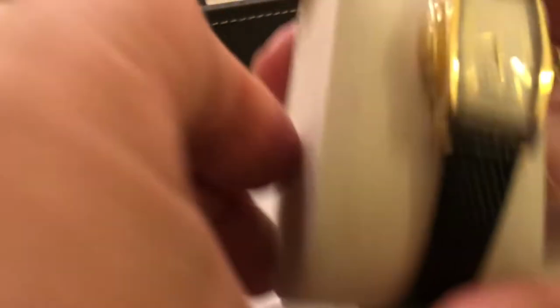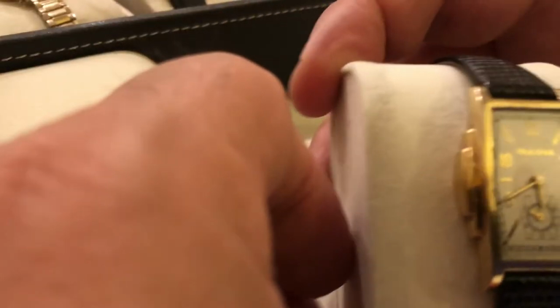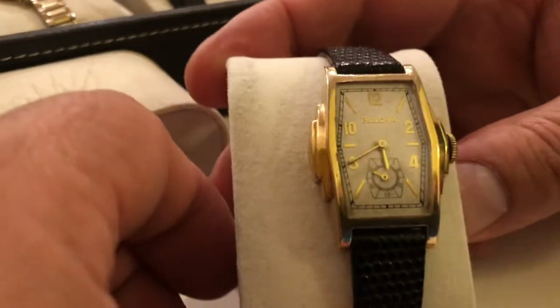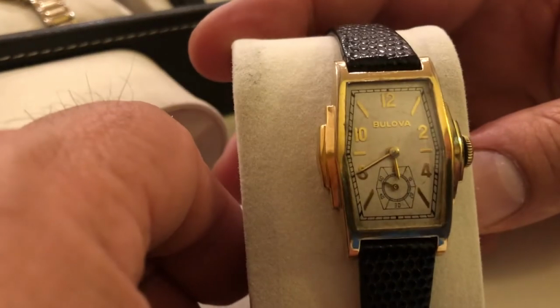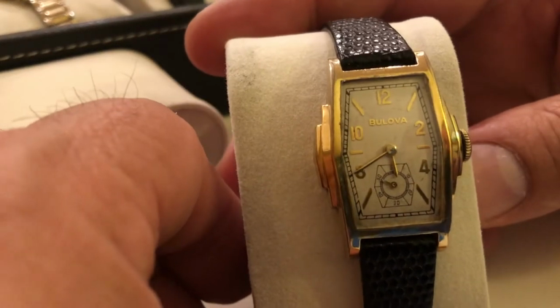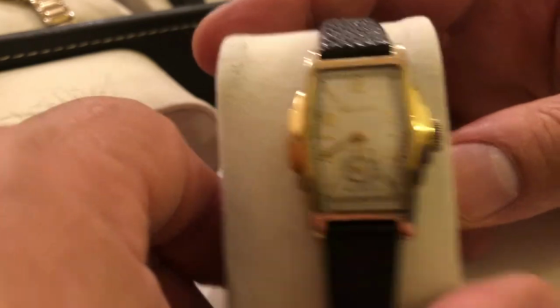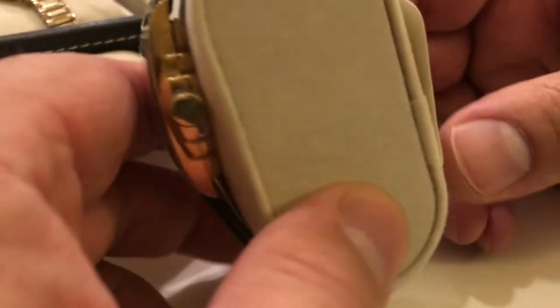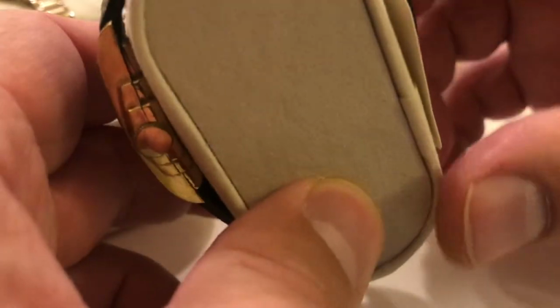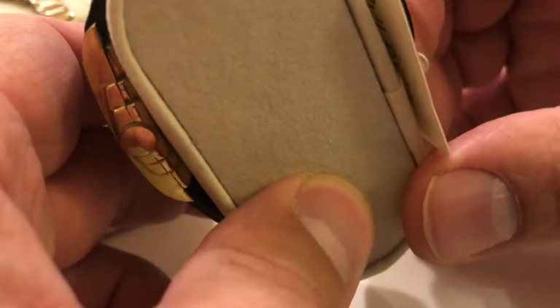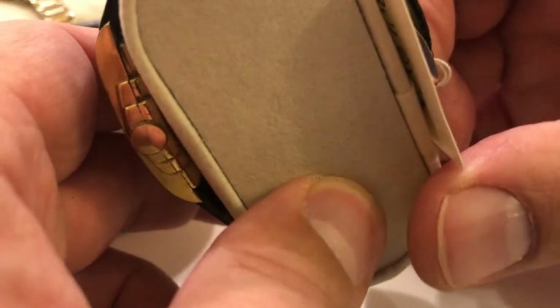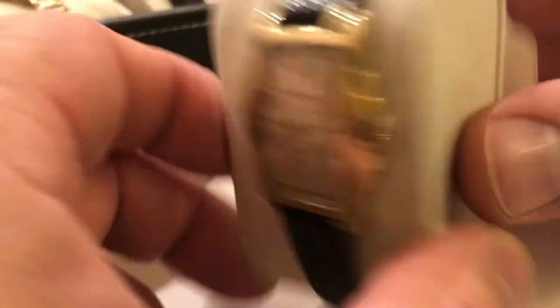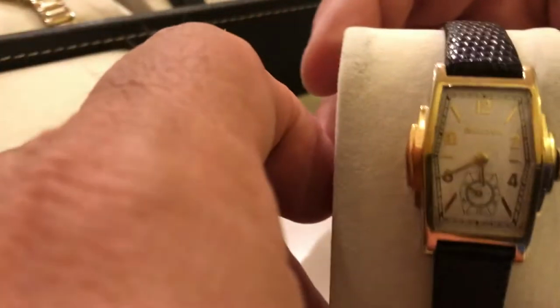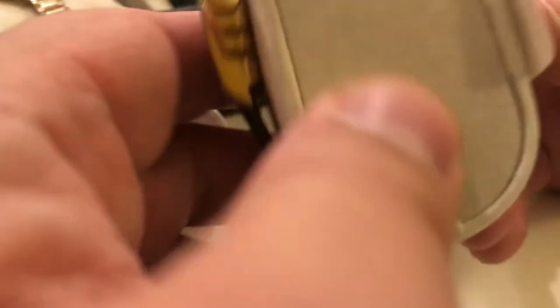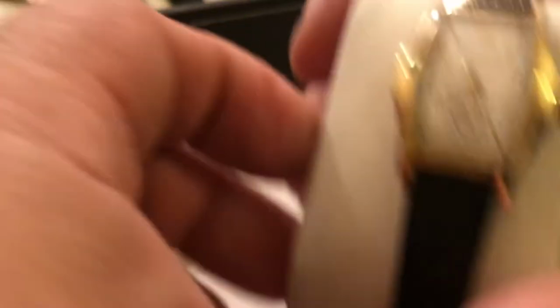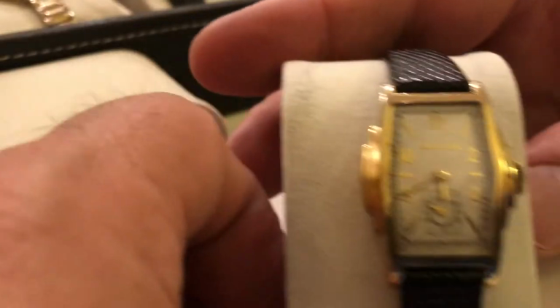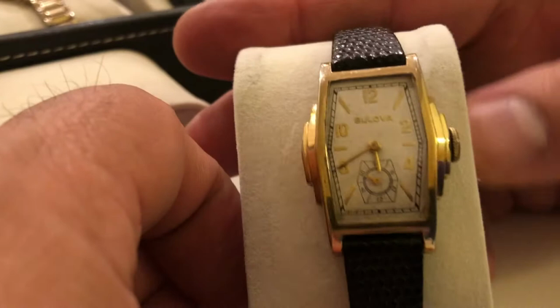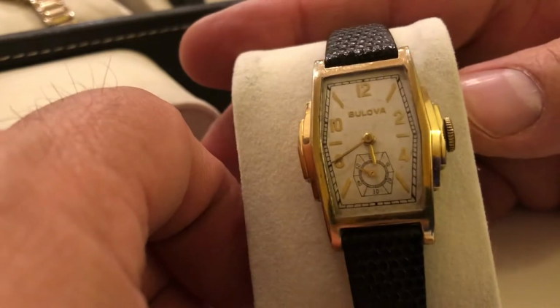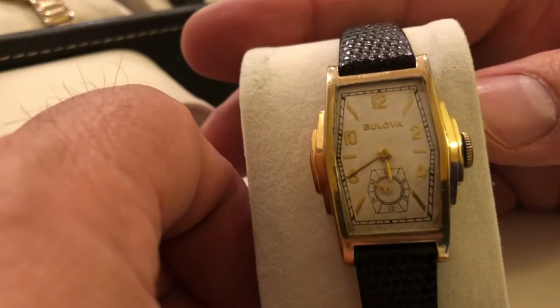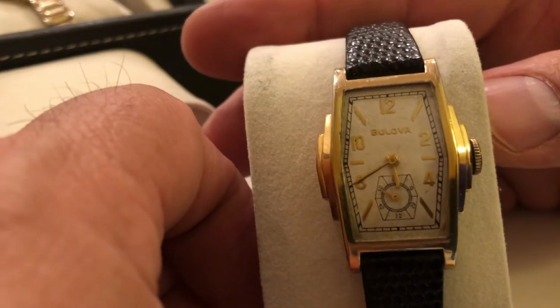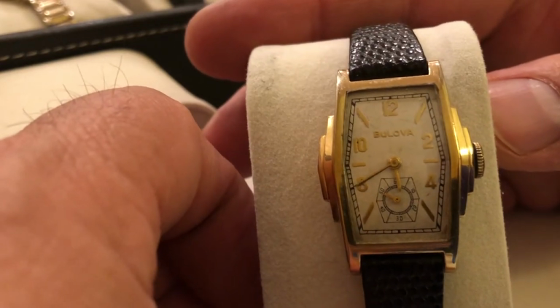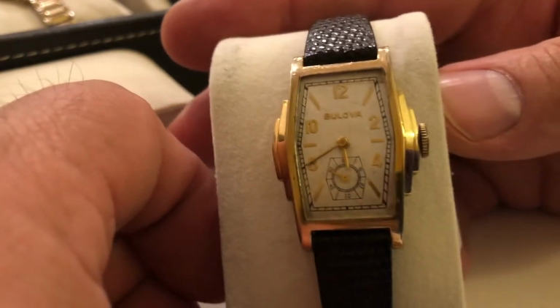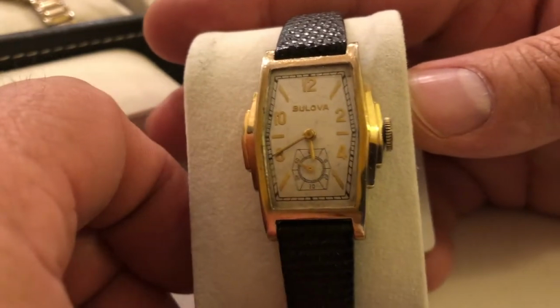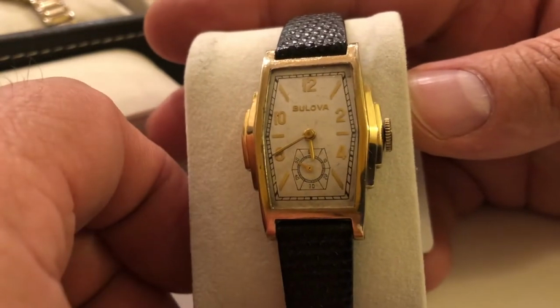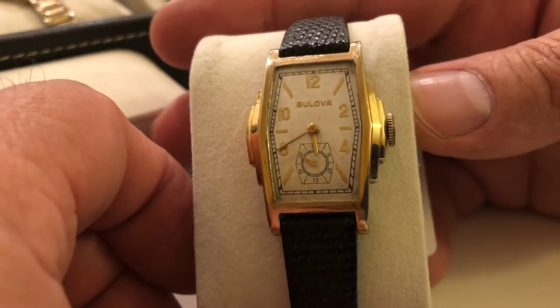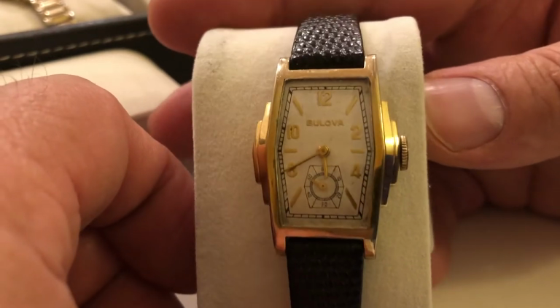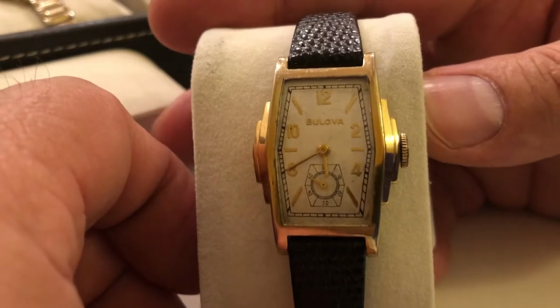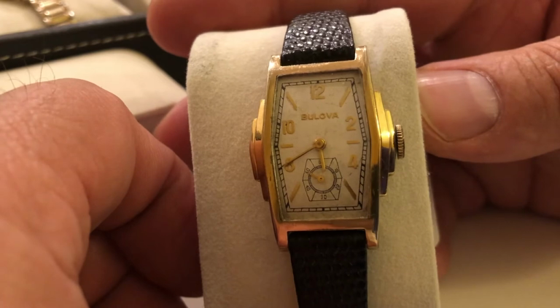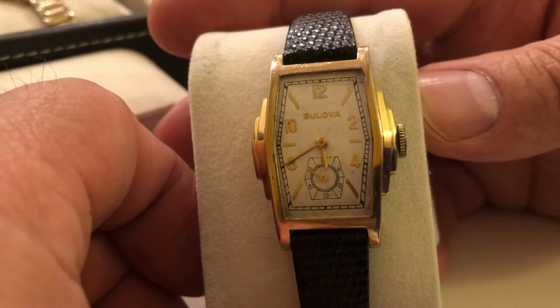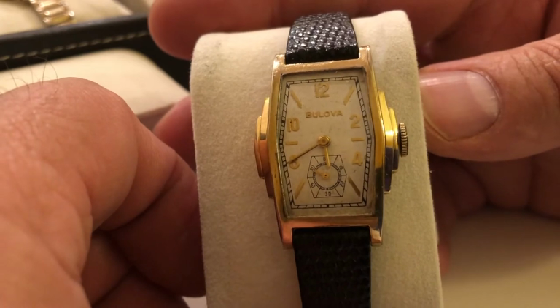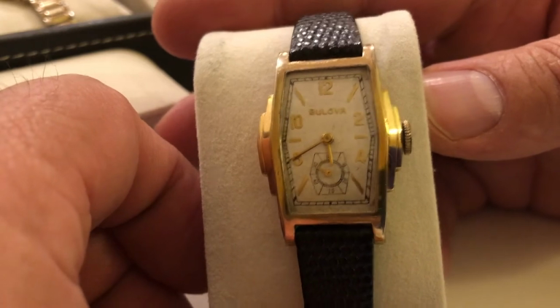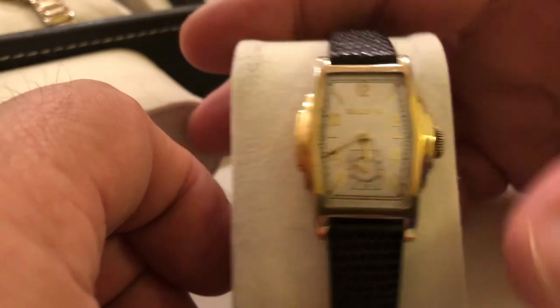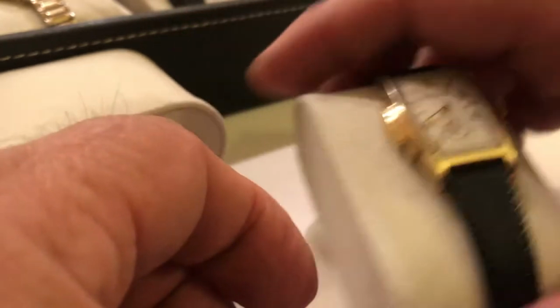Here's another nice one. Bolivar — I believe this is an American Clipper from 1936. As you can see, yellow gold is making its way. Nice looking watch.